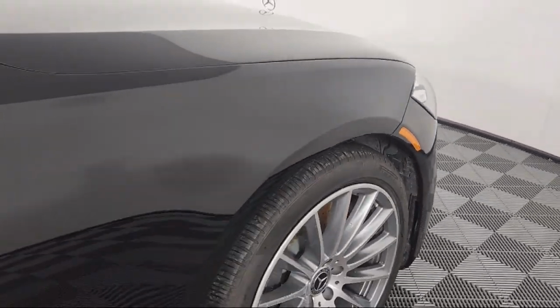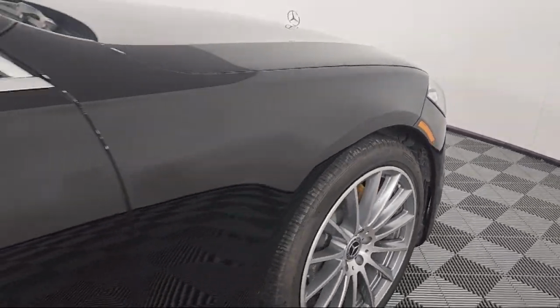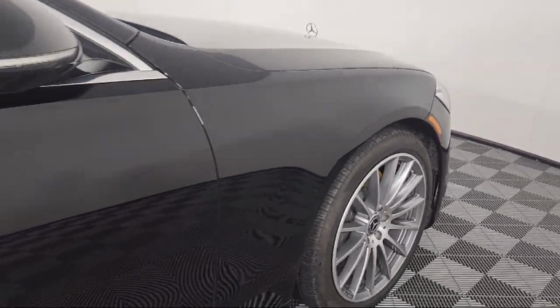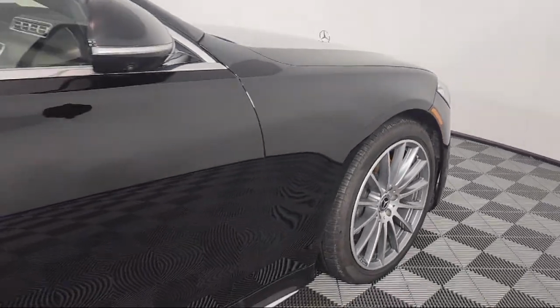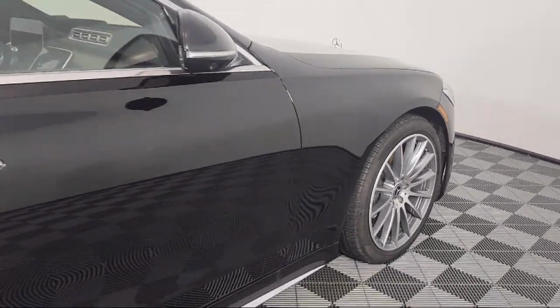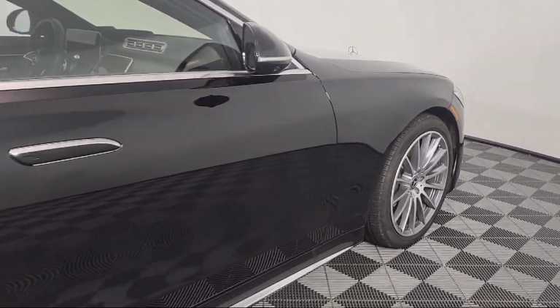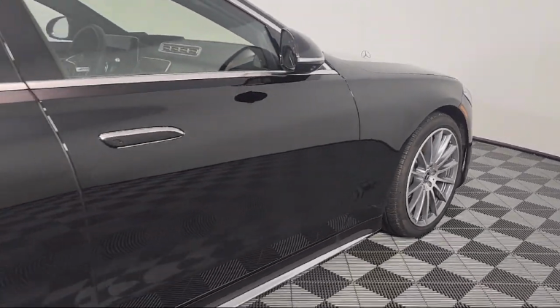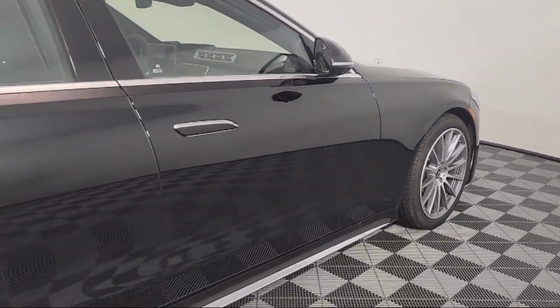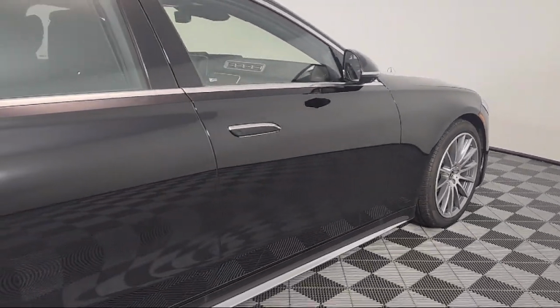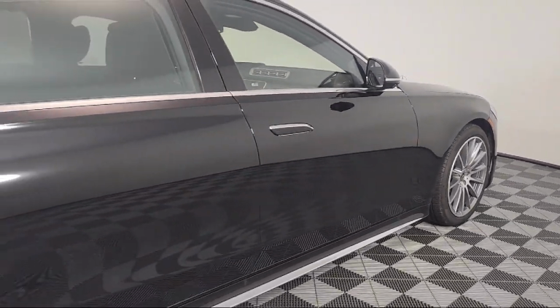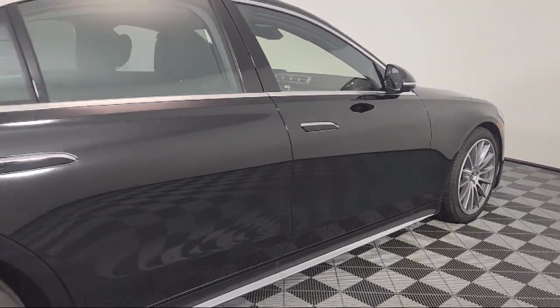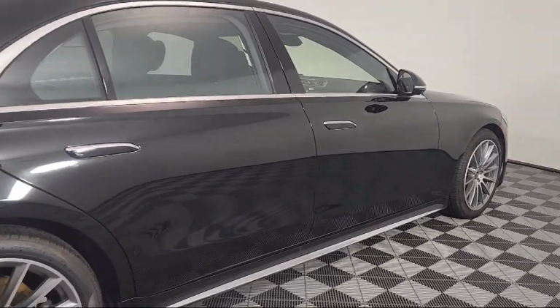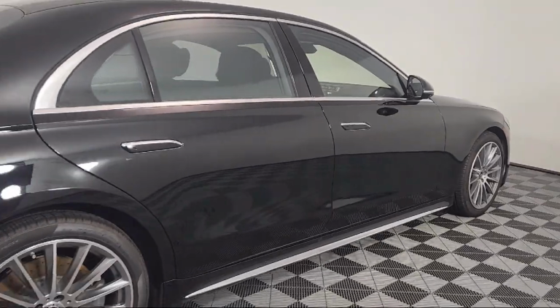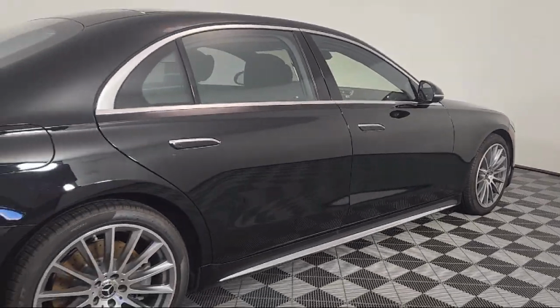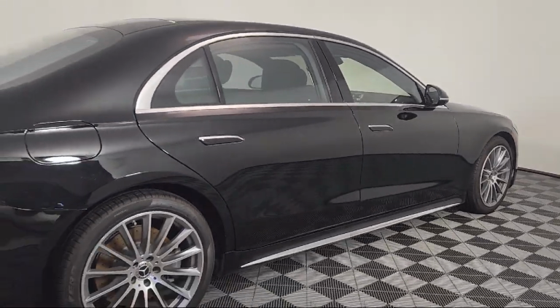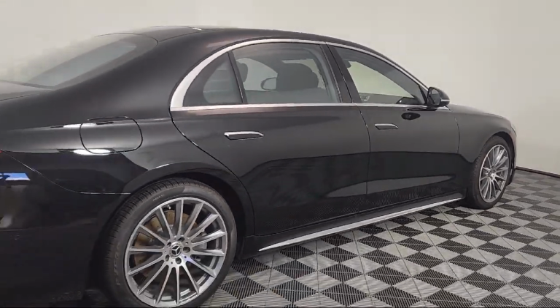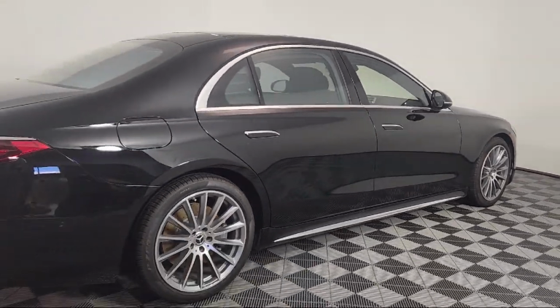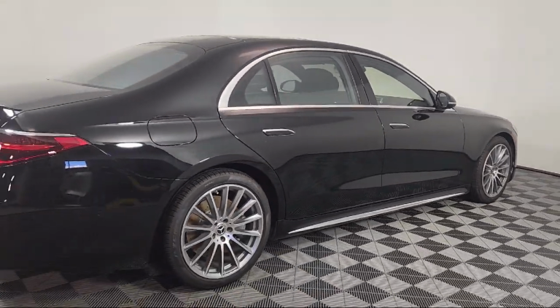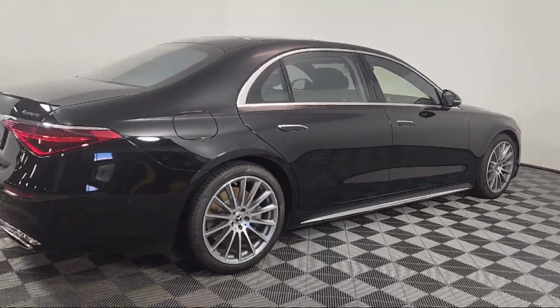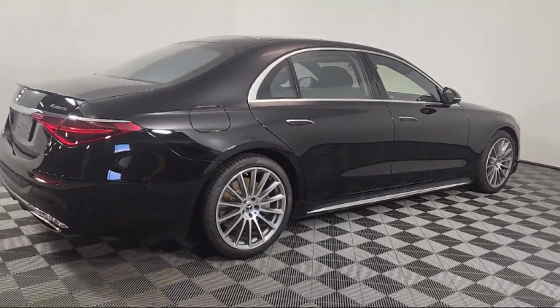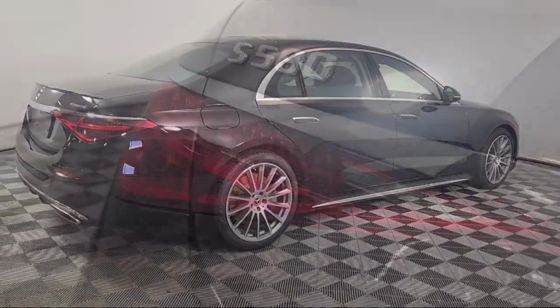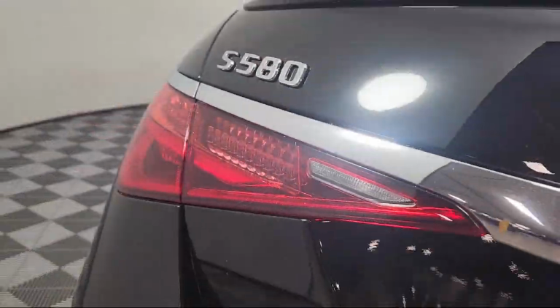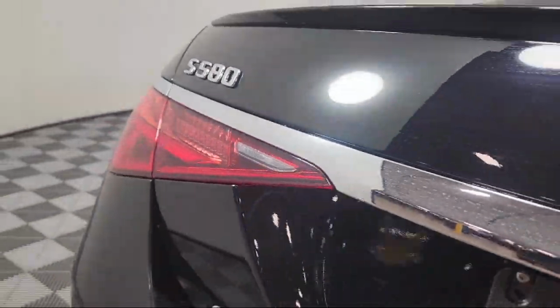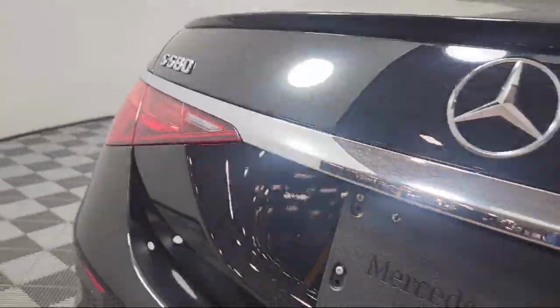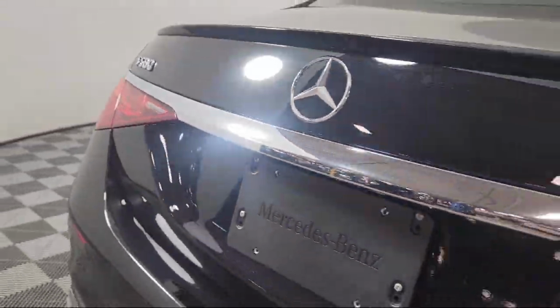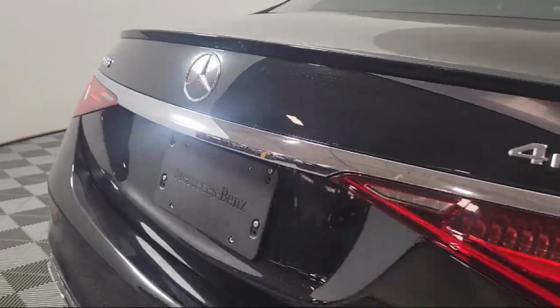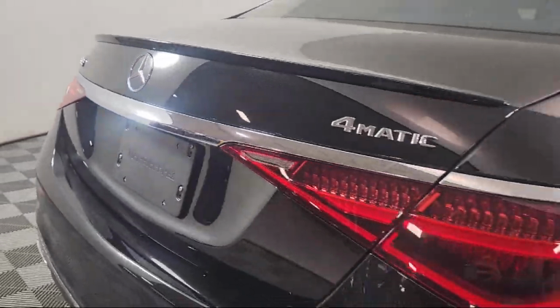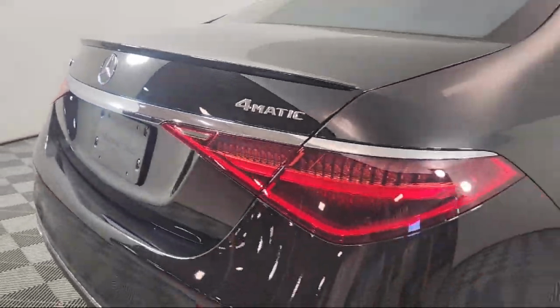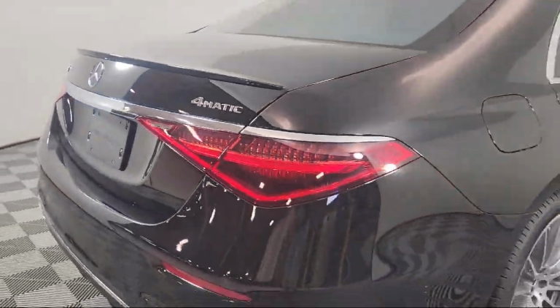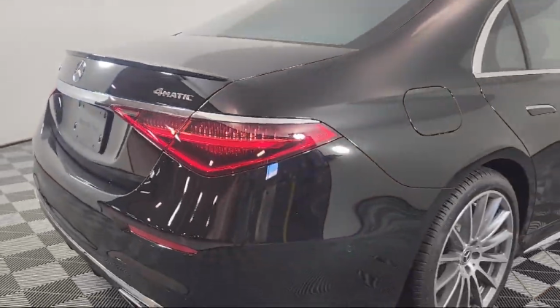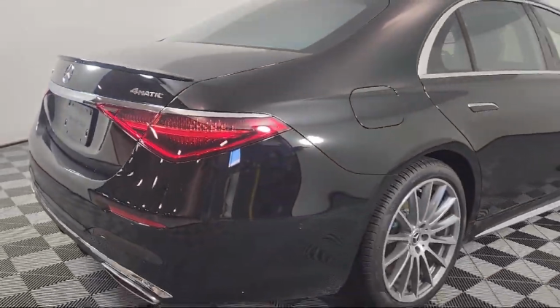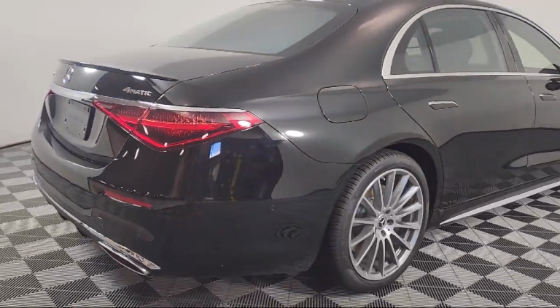This vehicle comes equipped with navigation, HVAC memory, wood dashboard insert, power panorama moonroof, MBUX premium audio system, and rear view camera.